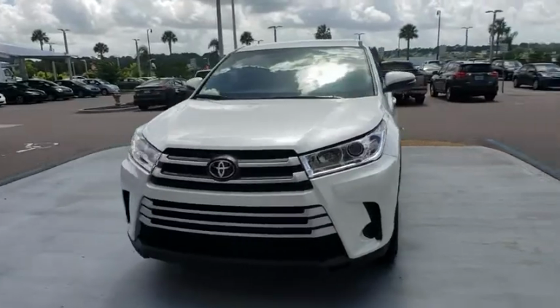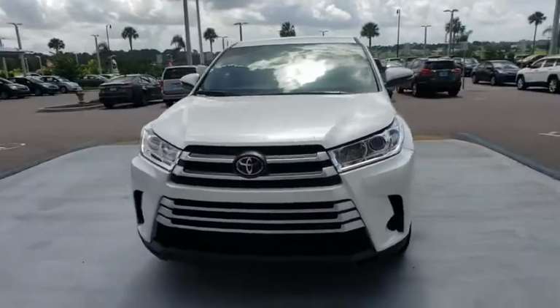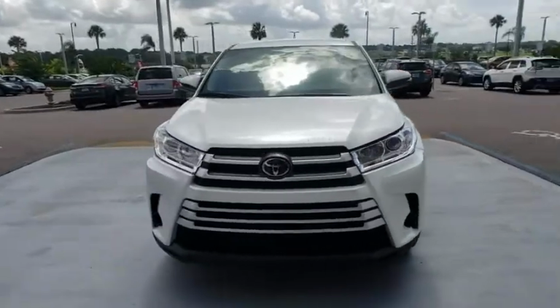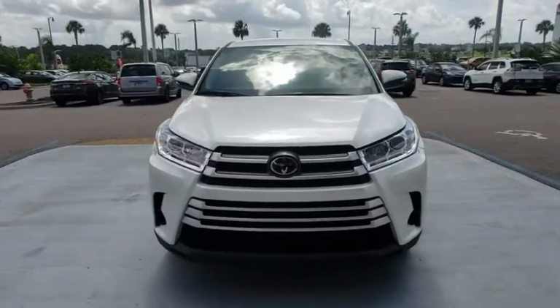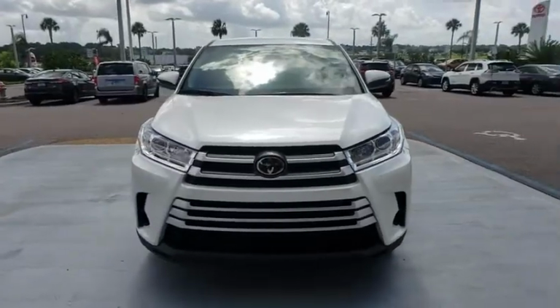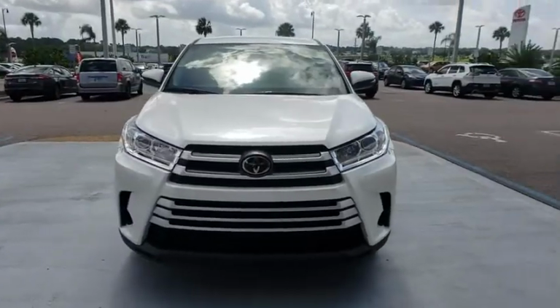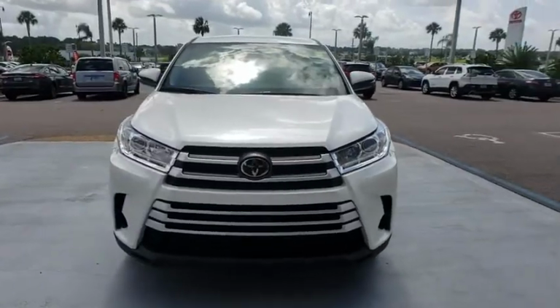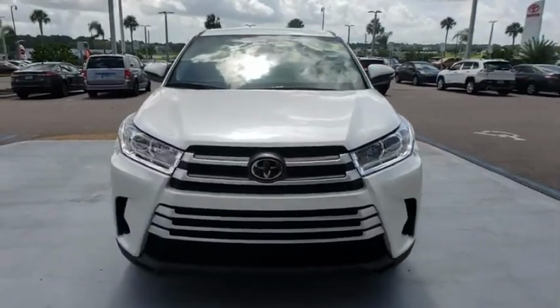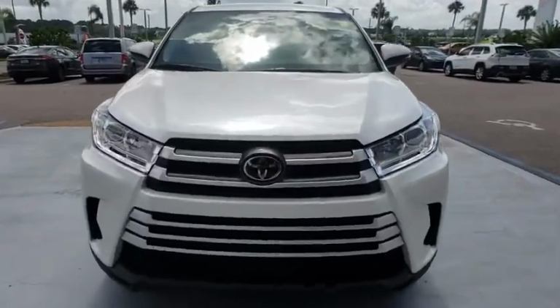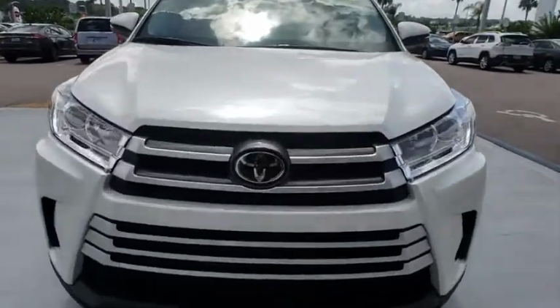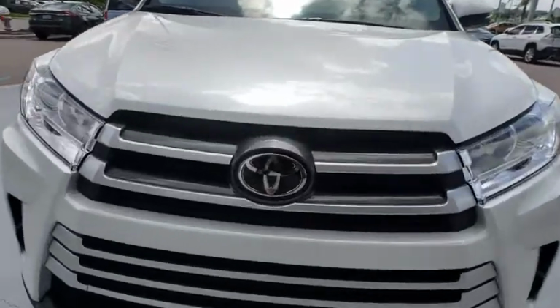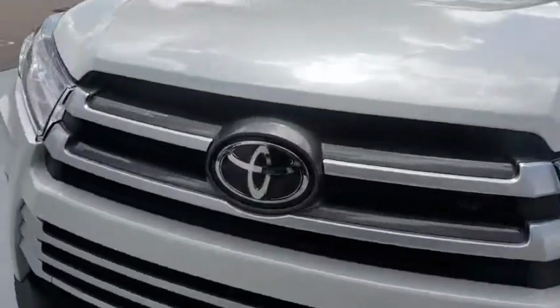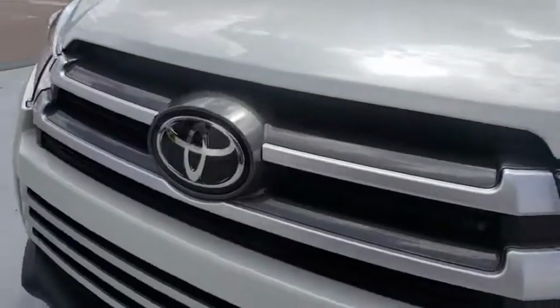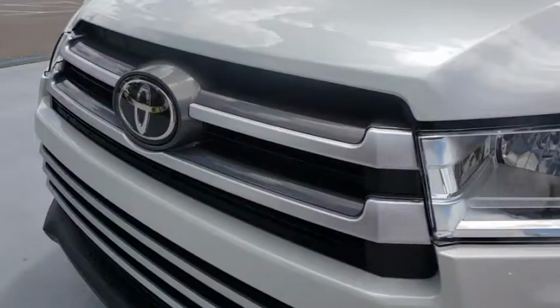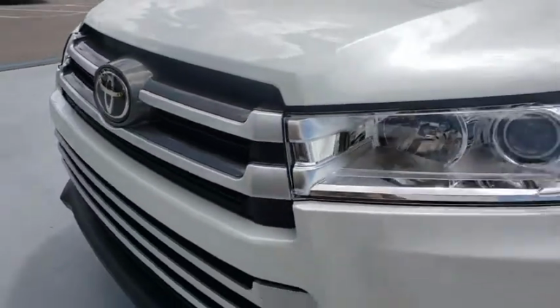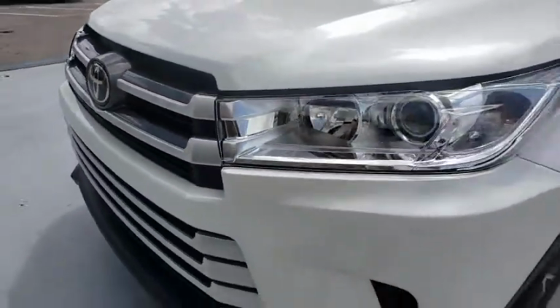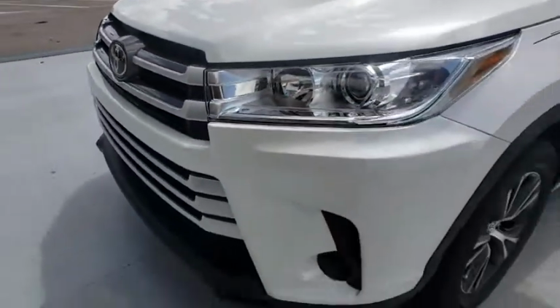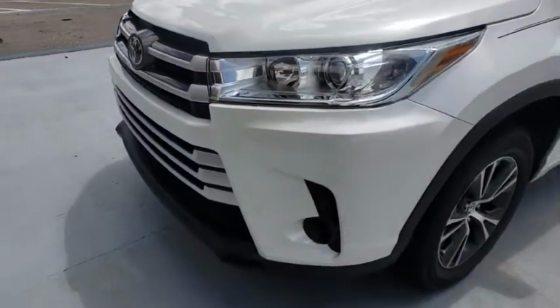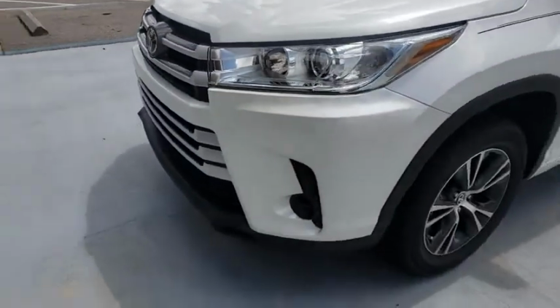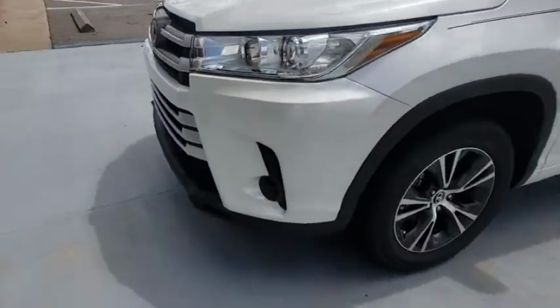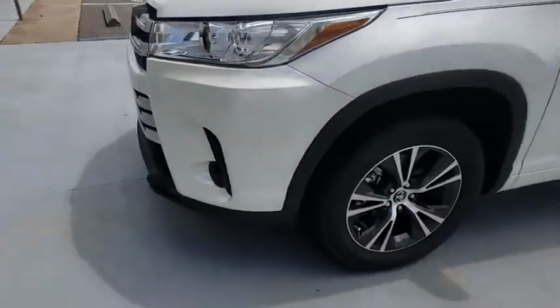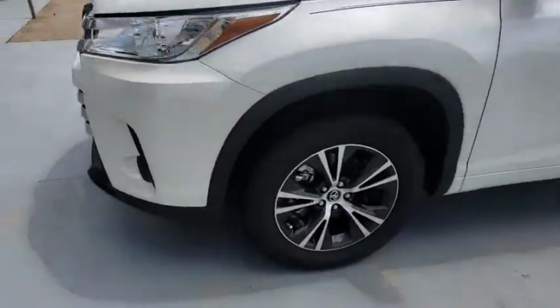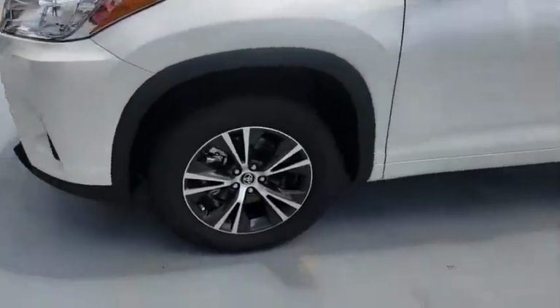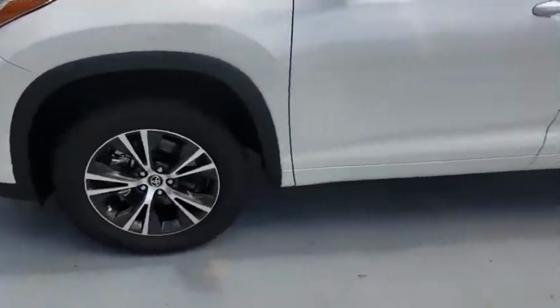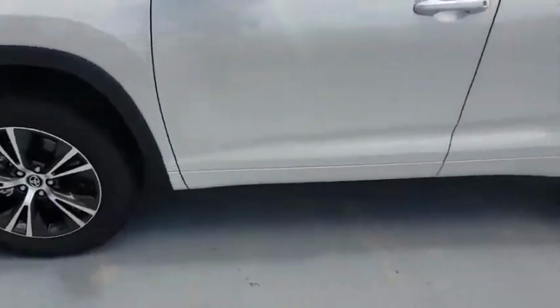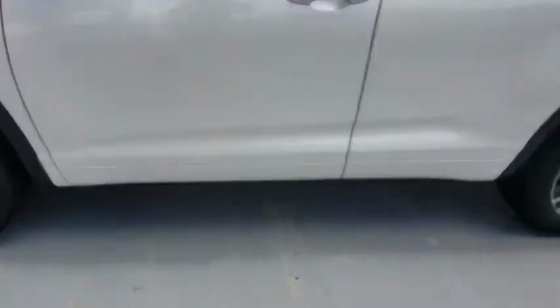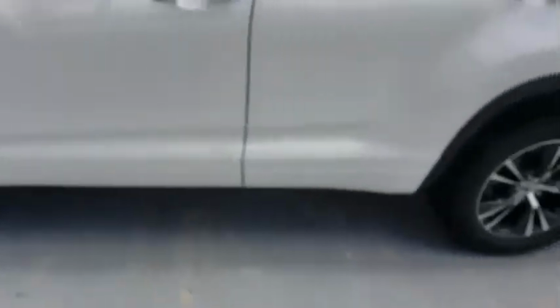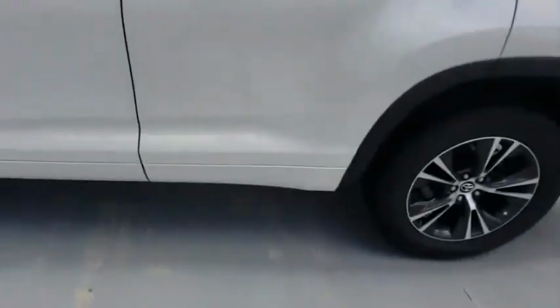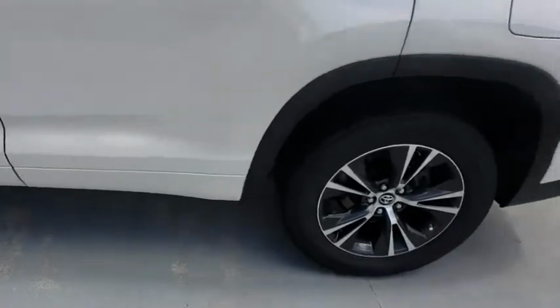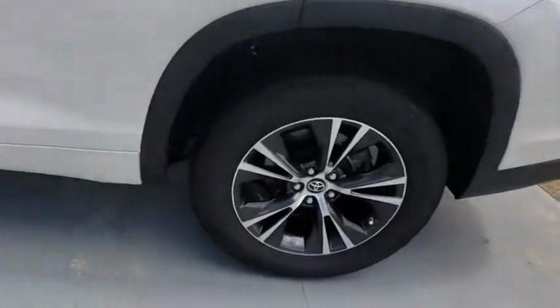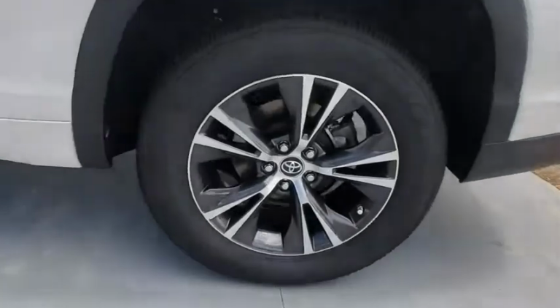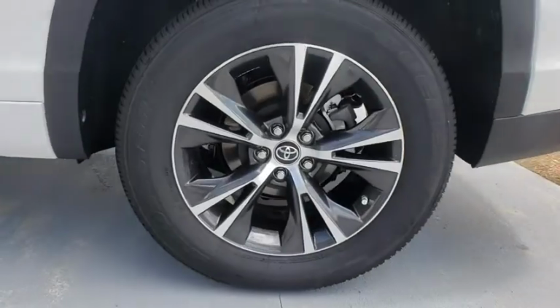Here are some of this vehicle's great options: lane departure warning, keyless entry, traction control, steering wheel audio controls, stability control, anti-lock braking system, backup camera.